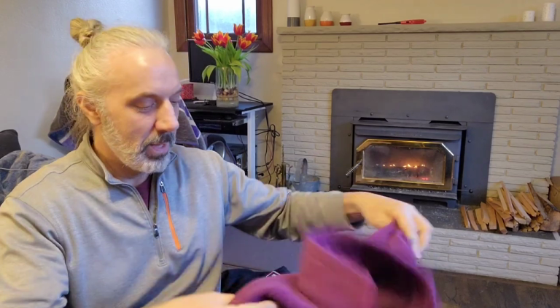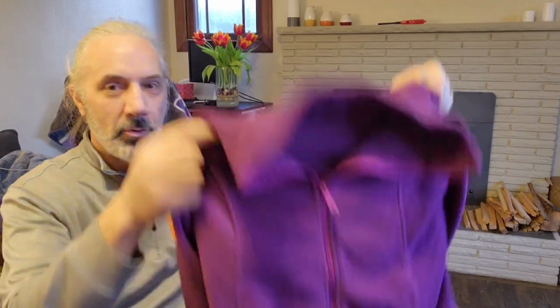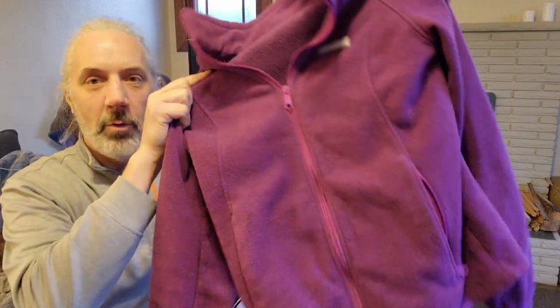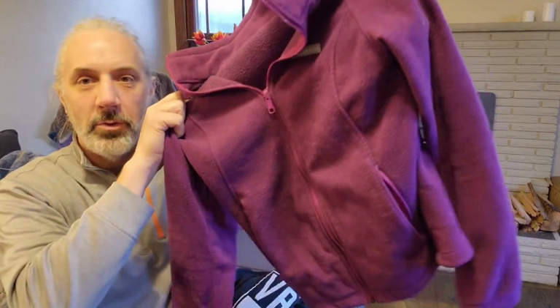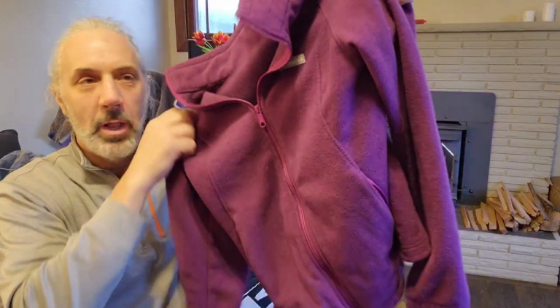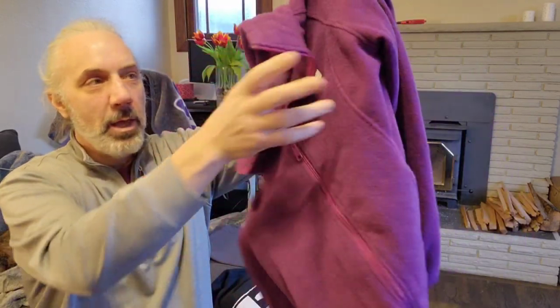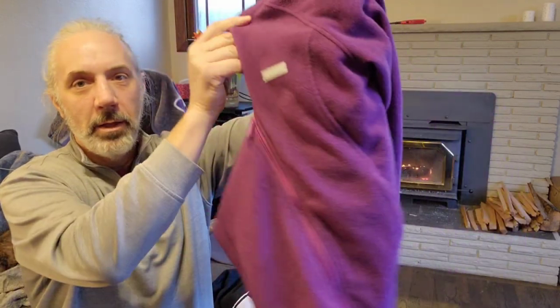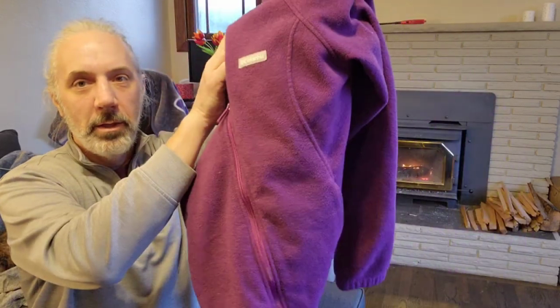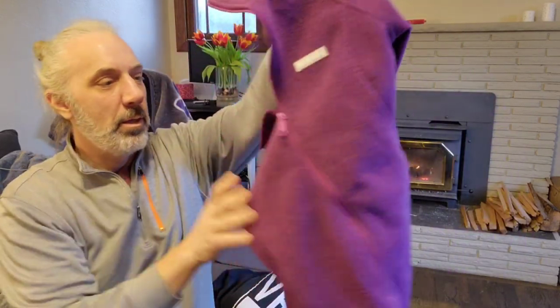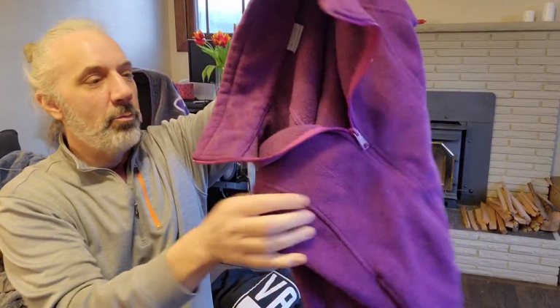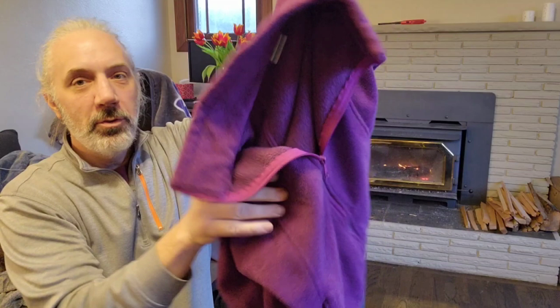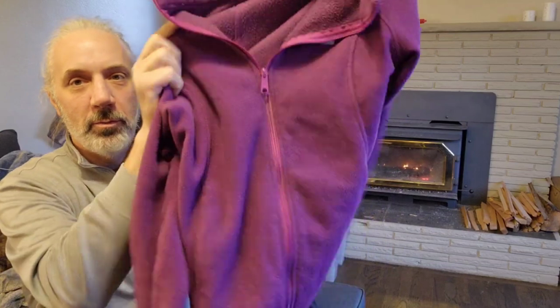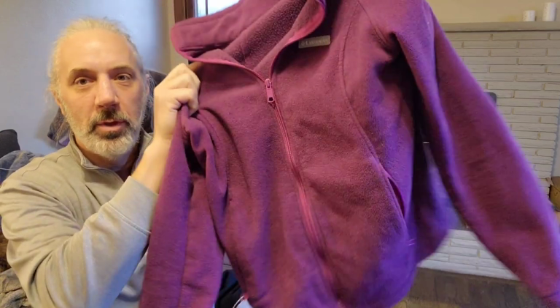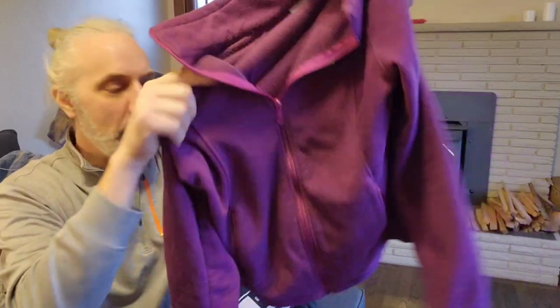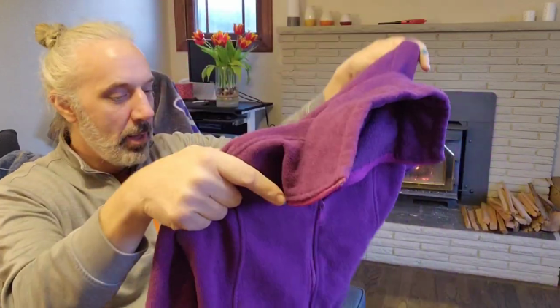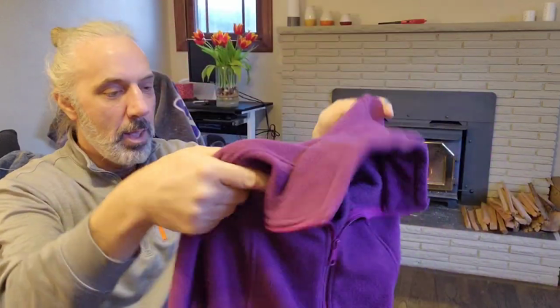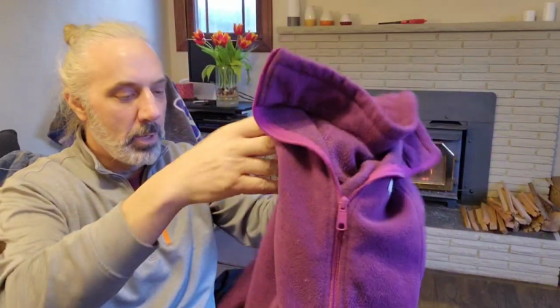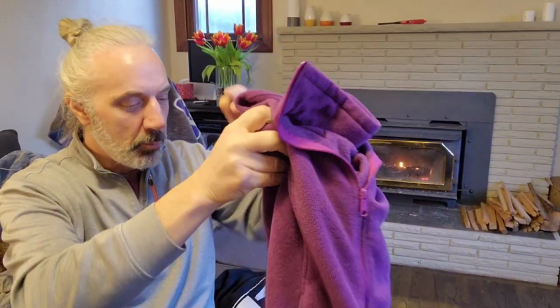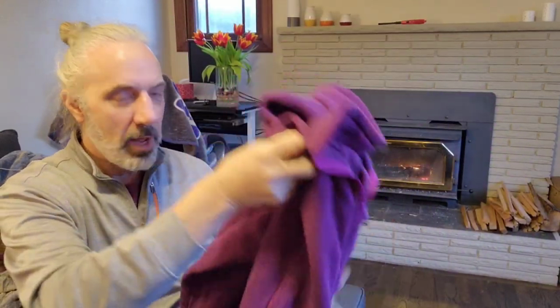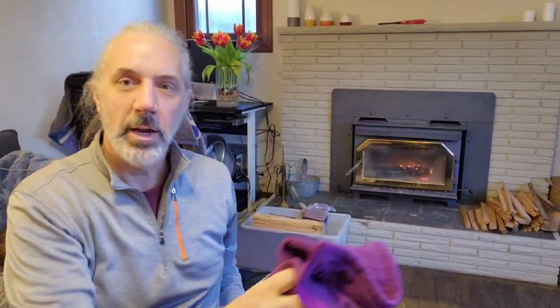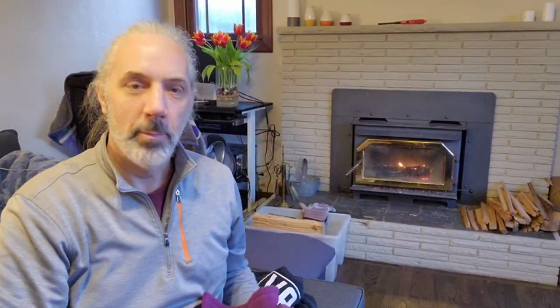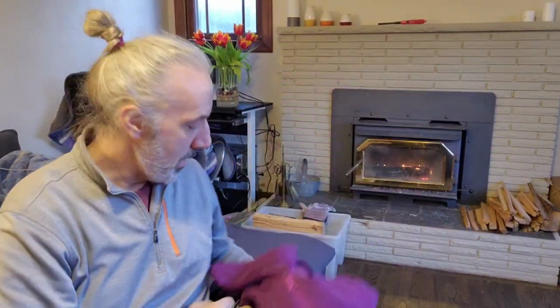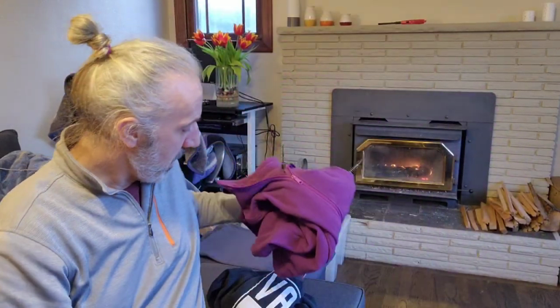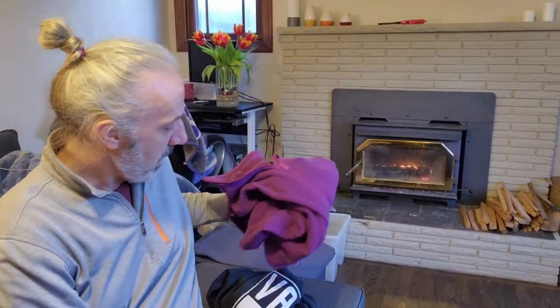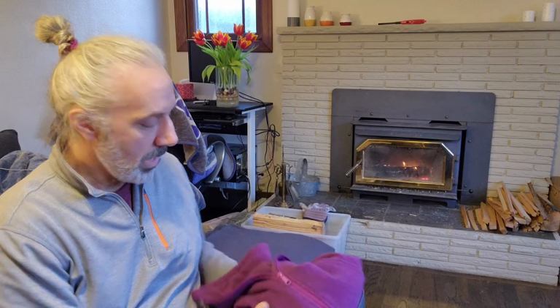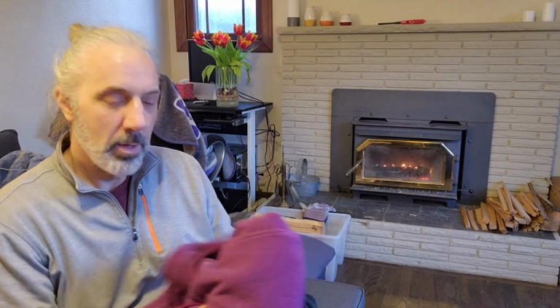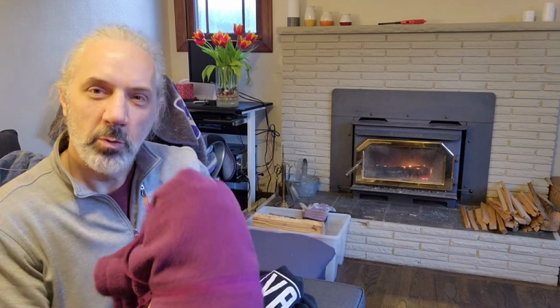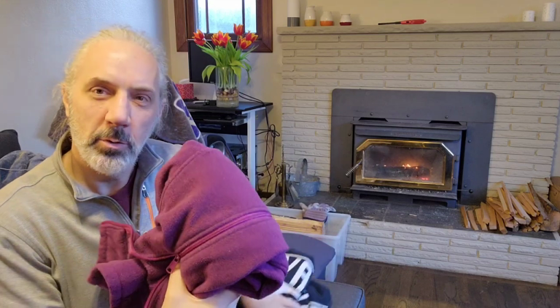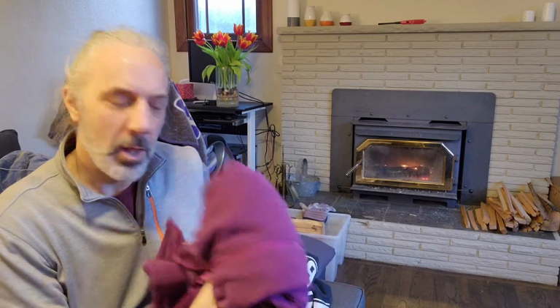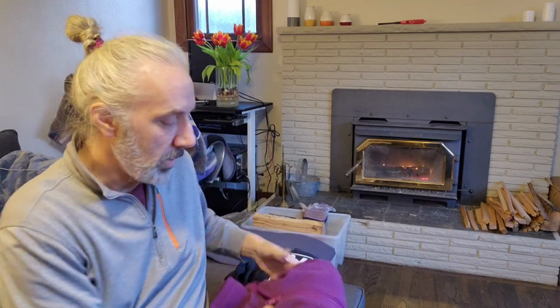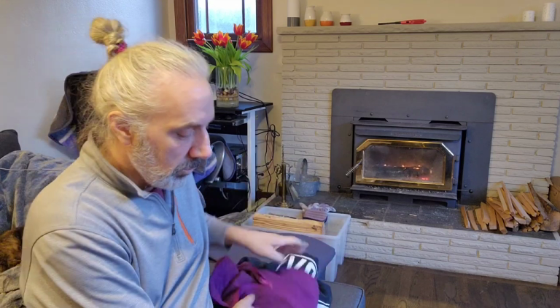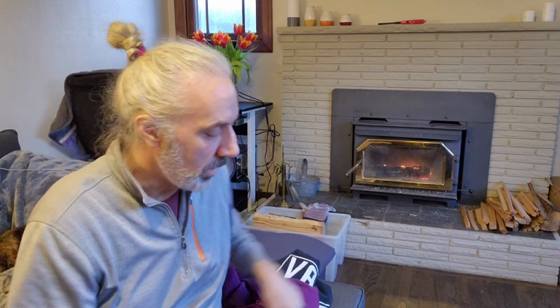Here's a women's Columbia fleece zip-up. Columbia is pretty saturated, but I think I can get $20 for this. We'll see.